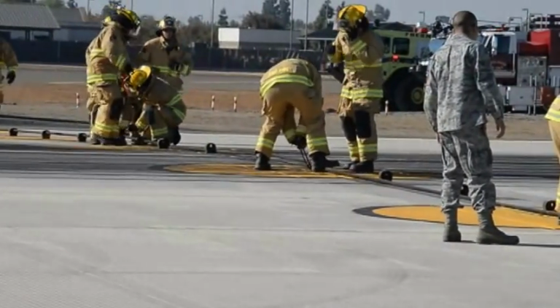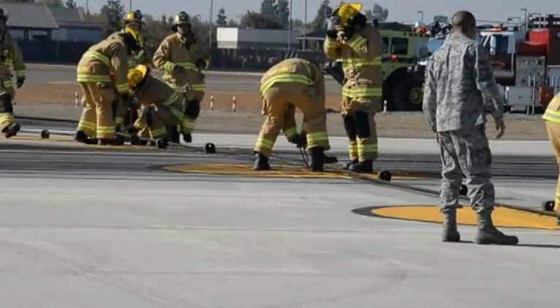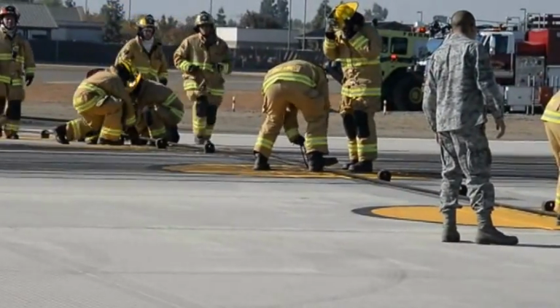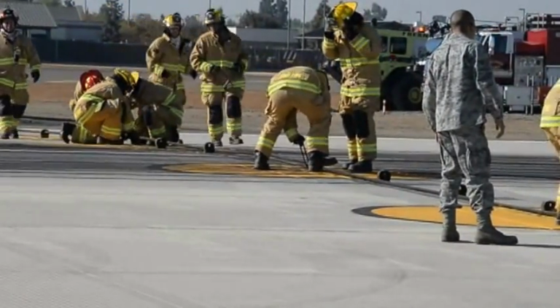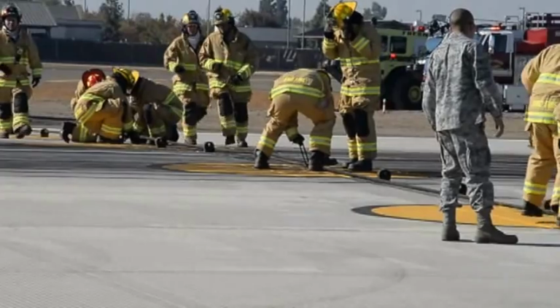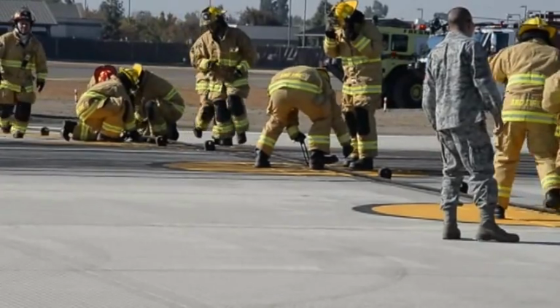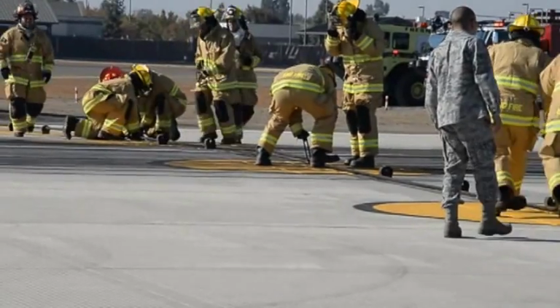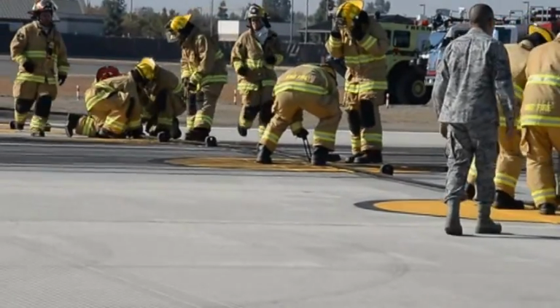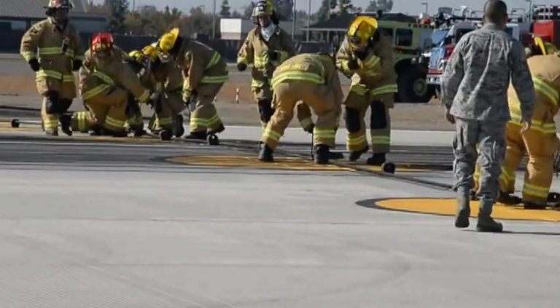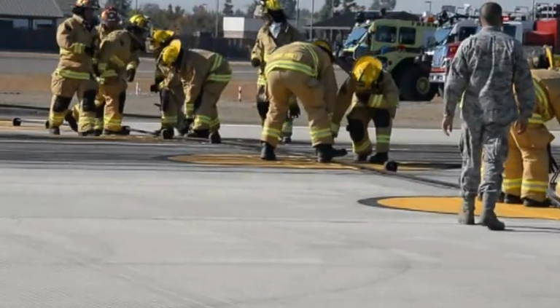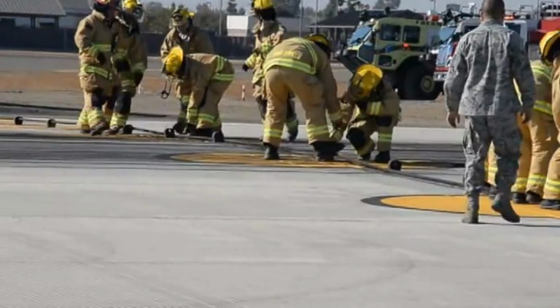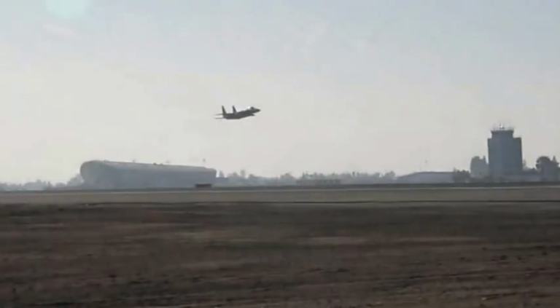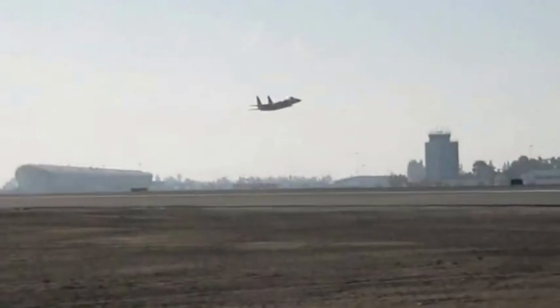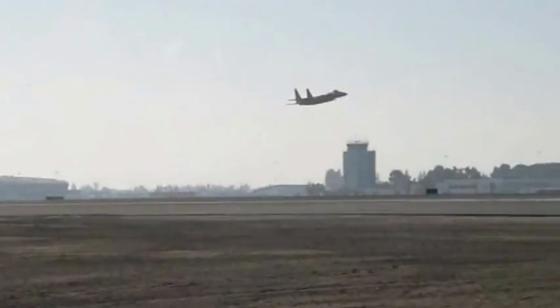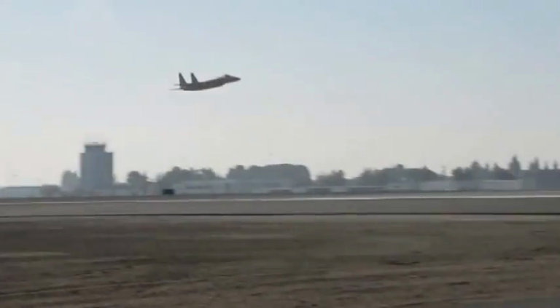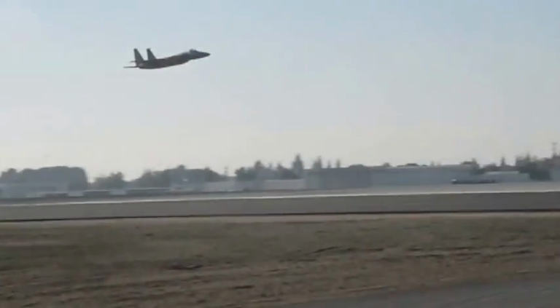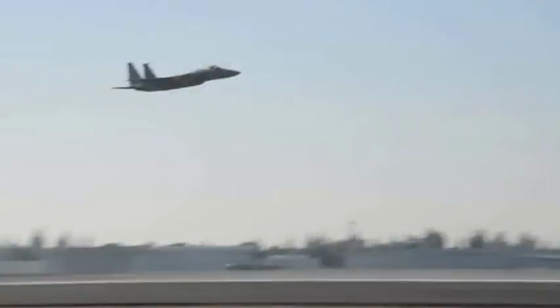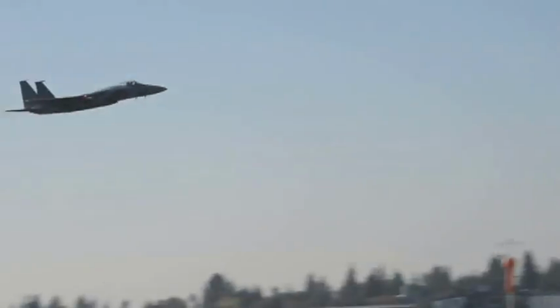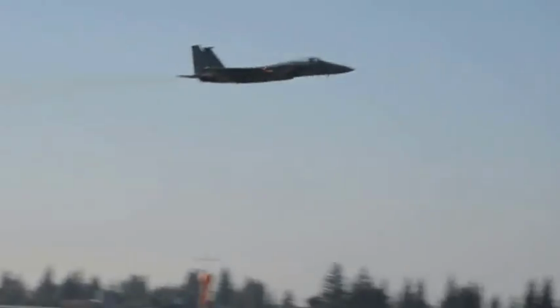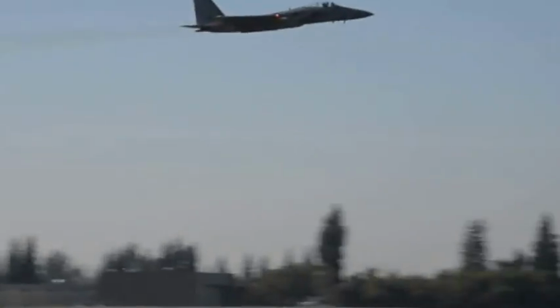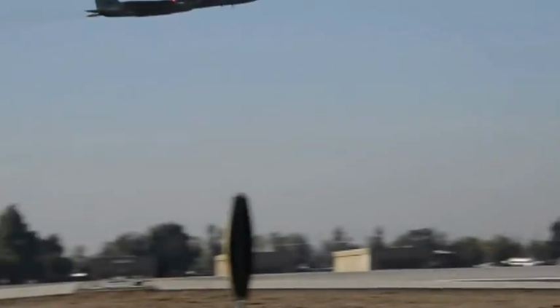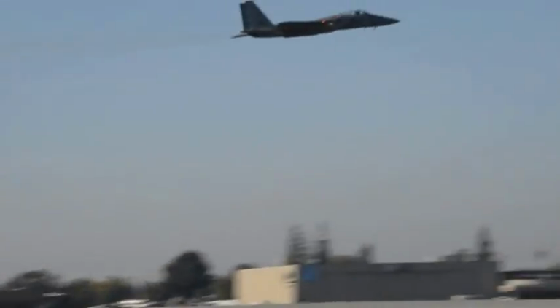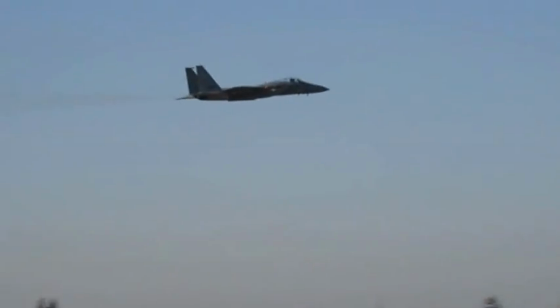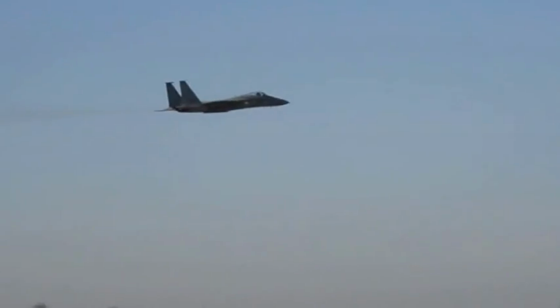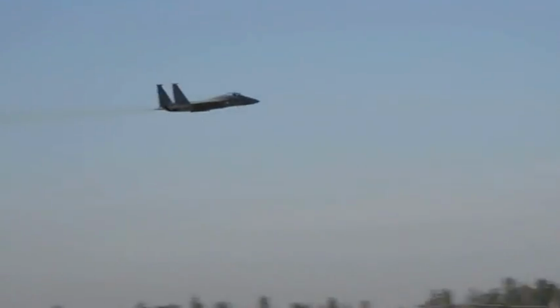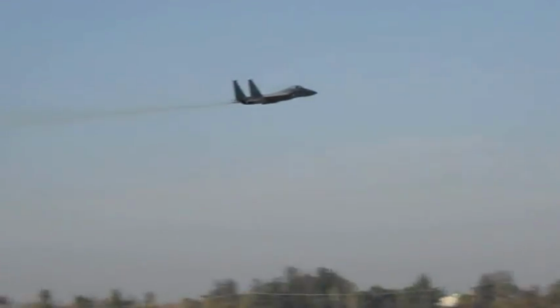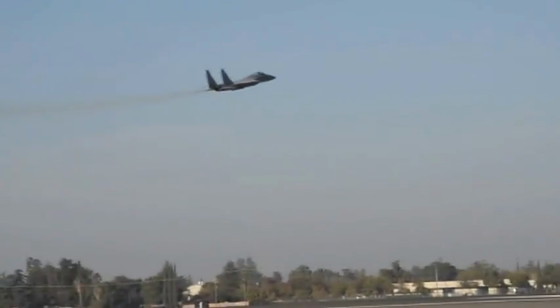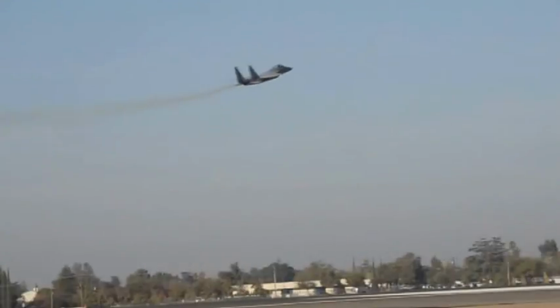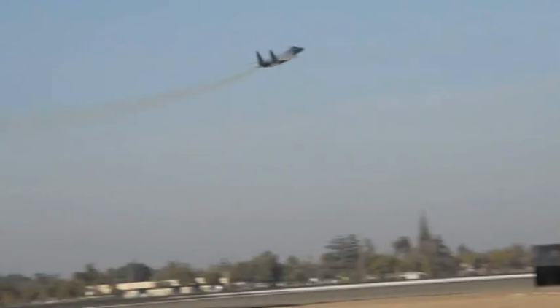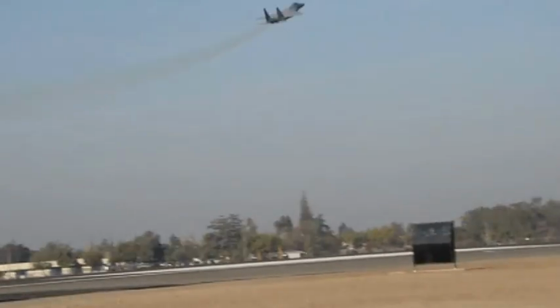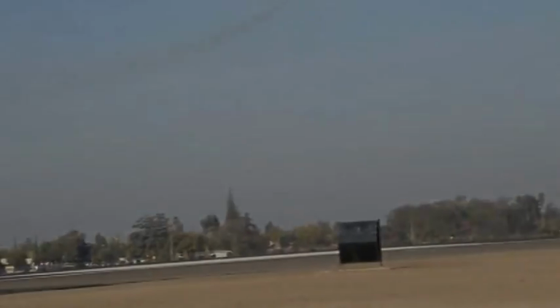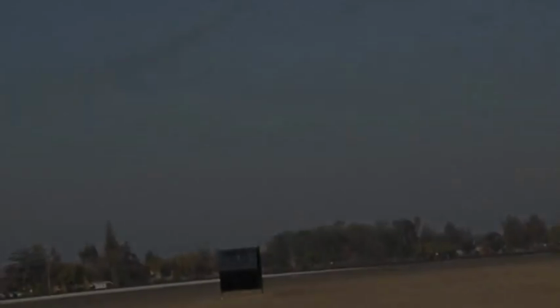The arrest barrier trials were a success, checking off another box in the transition to the F-15. This has been Staff Sergeant Christian Jarrell reporting for the 144th Fighter Wing.